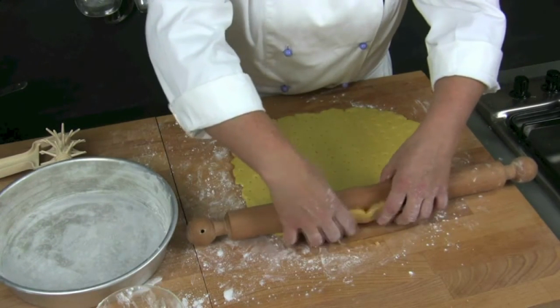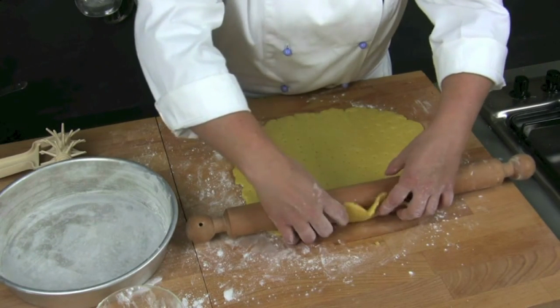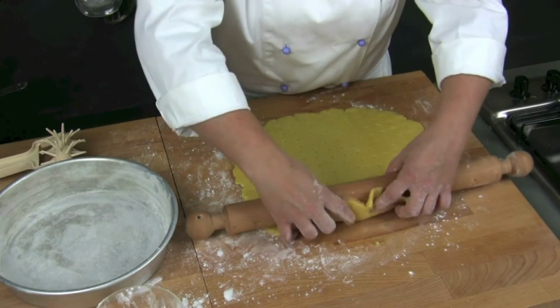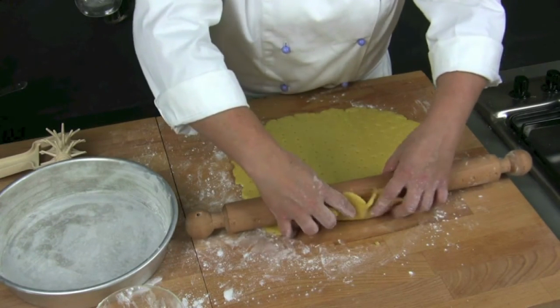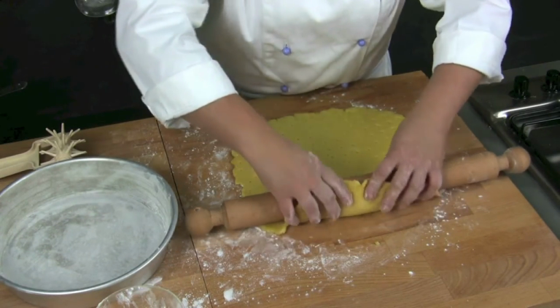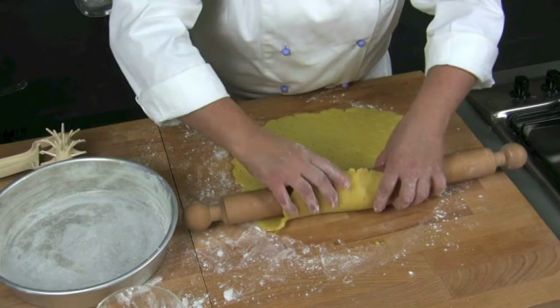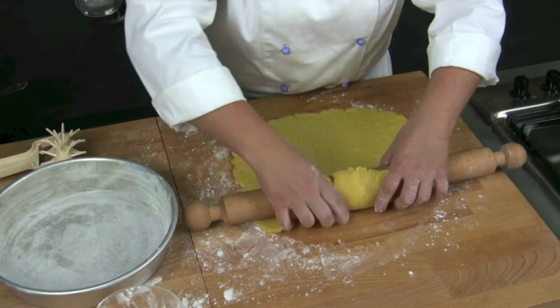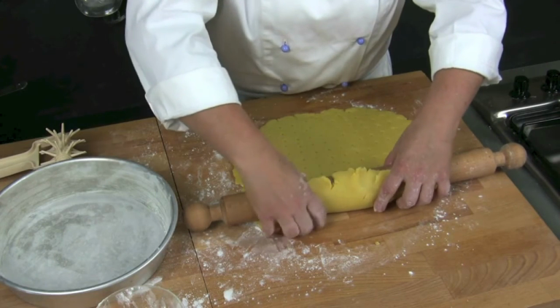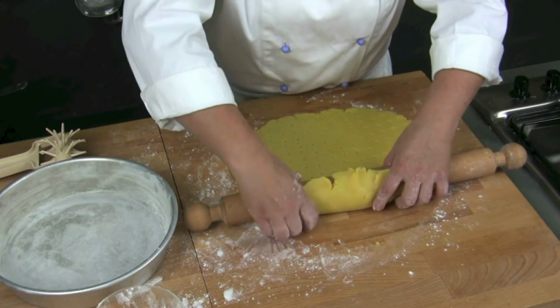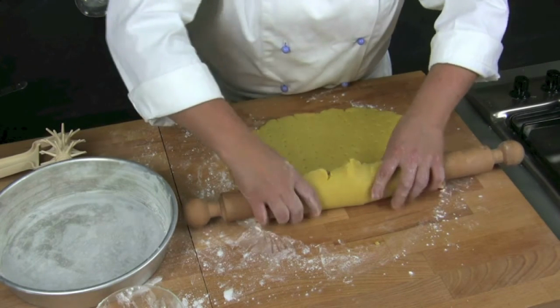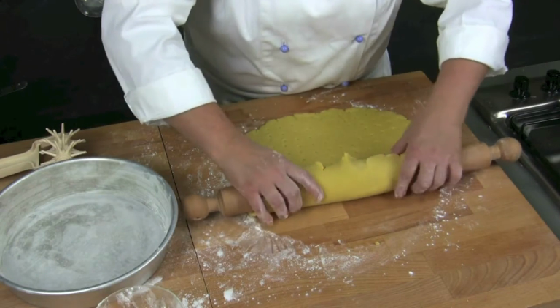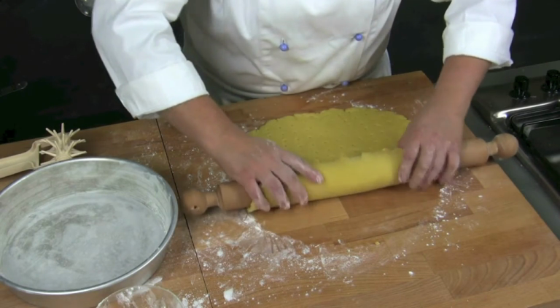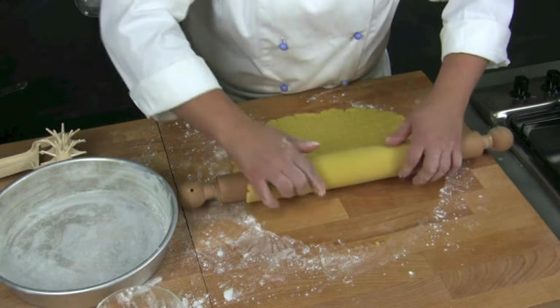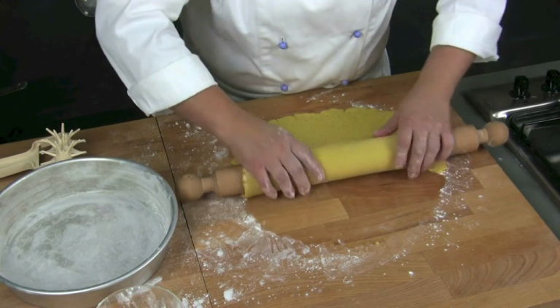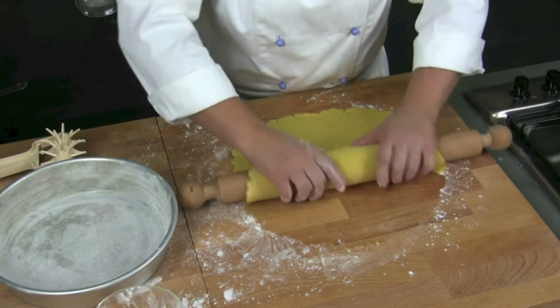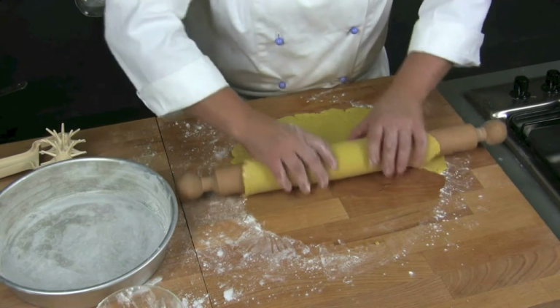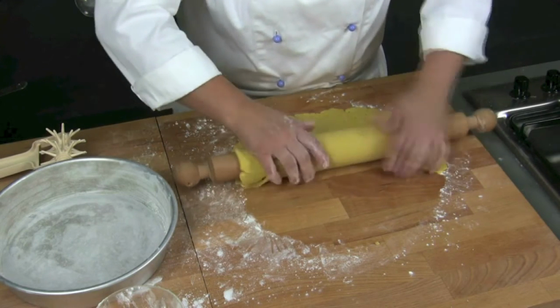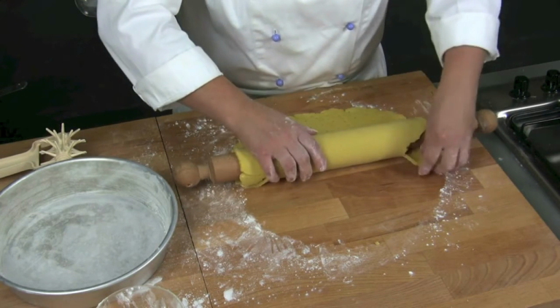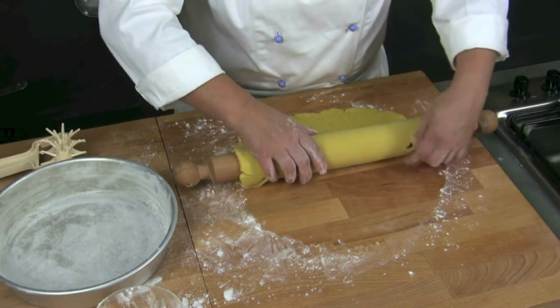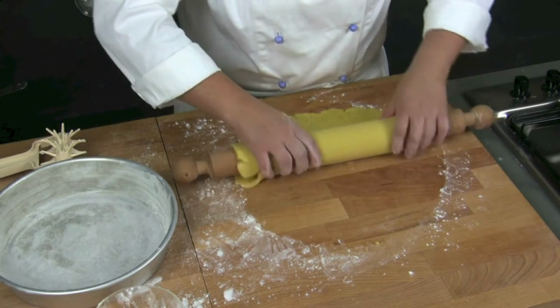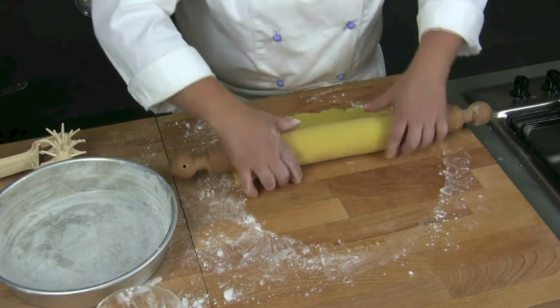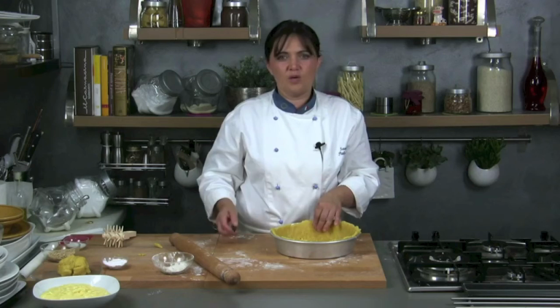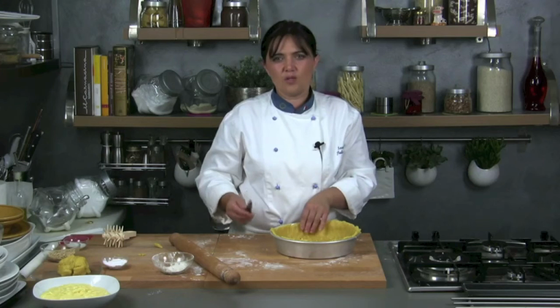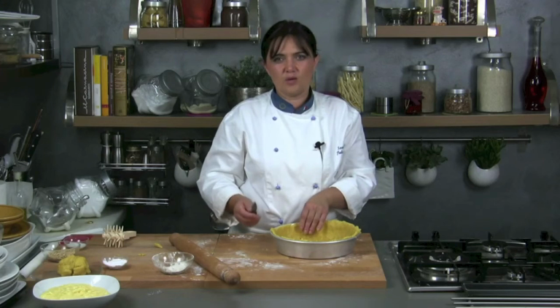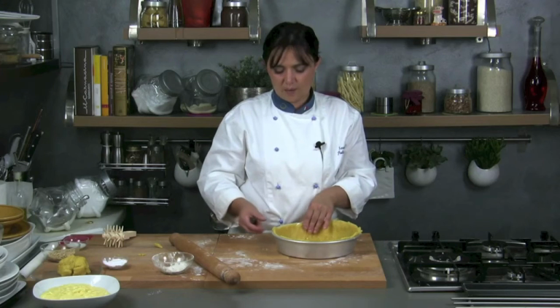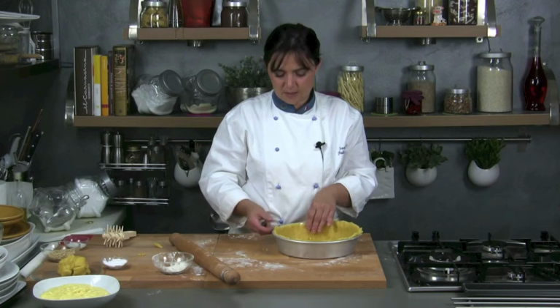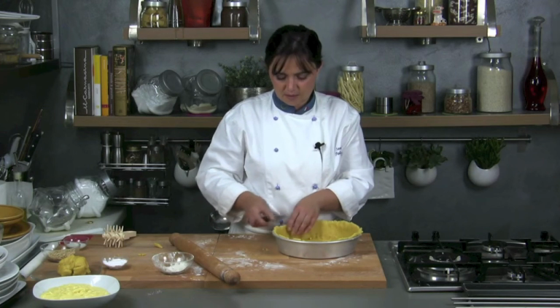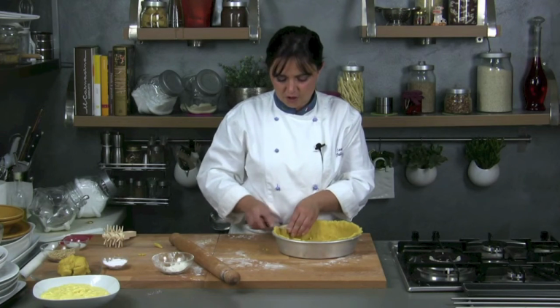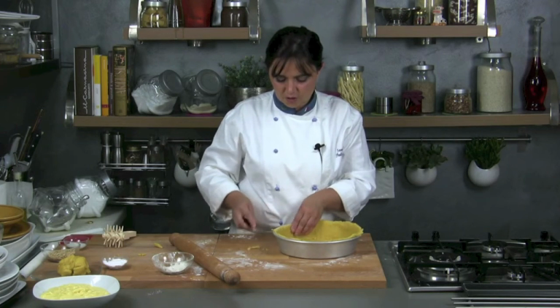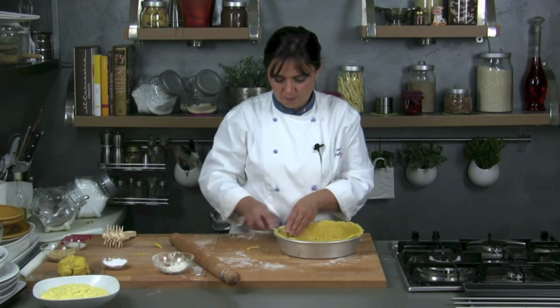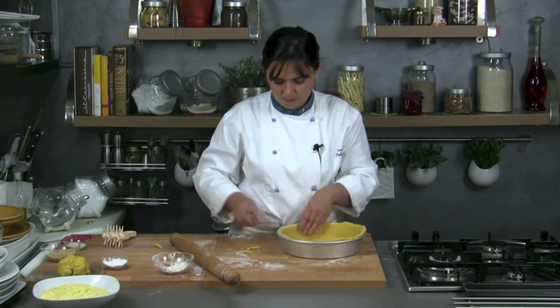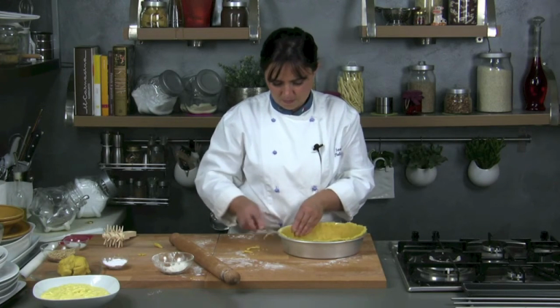Helping us with a rolling pin, we line the dough. Then, using a little knife, we take off the dough that is coming out of the mold.